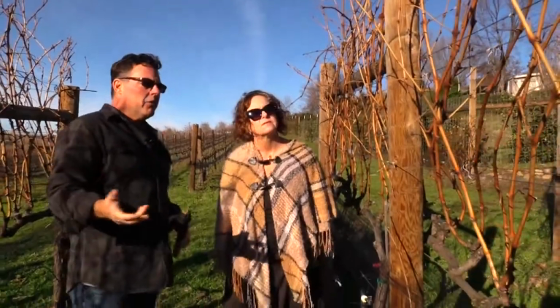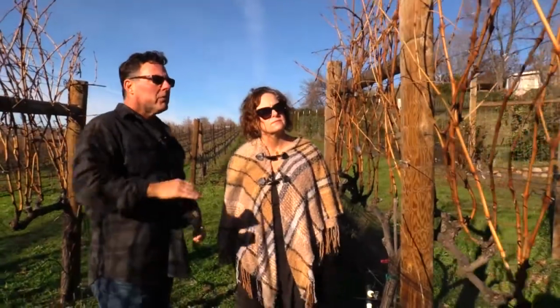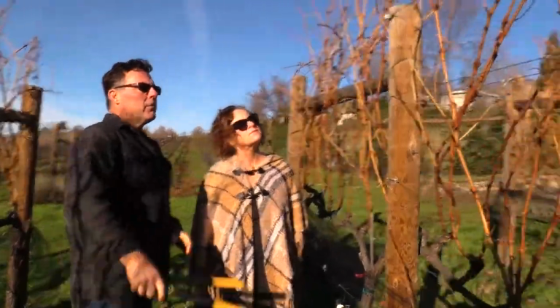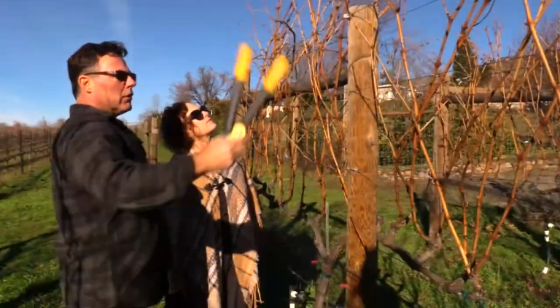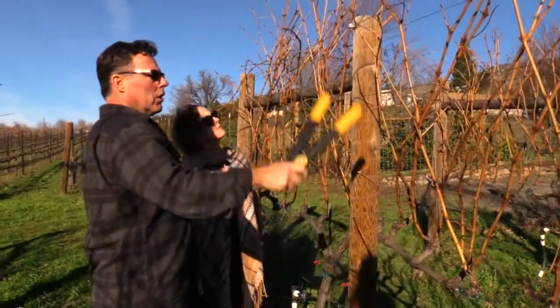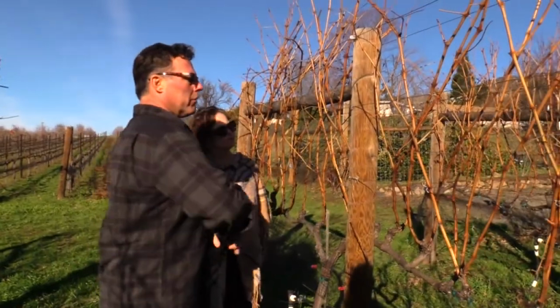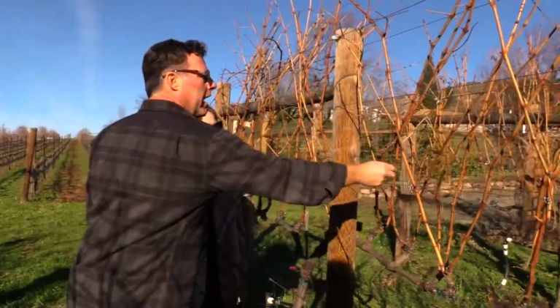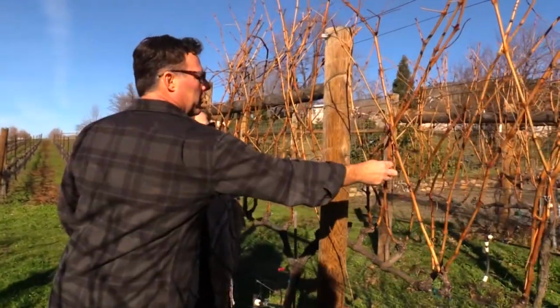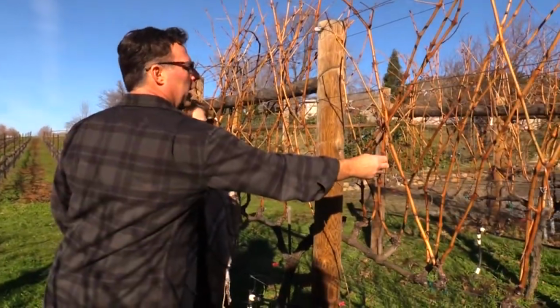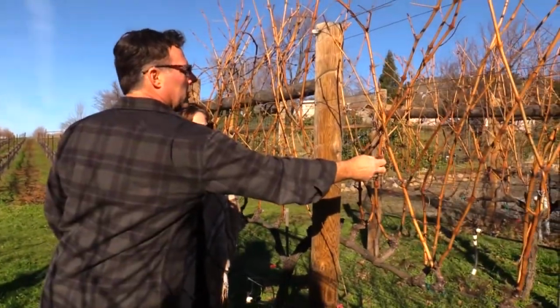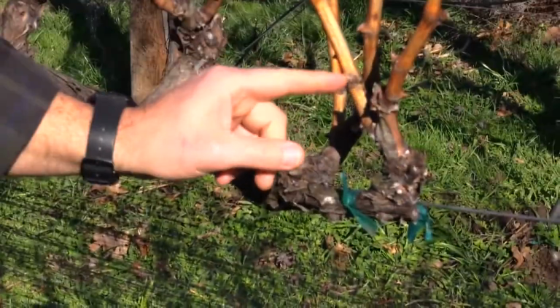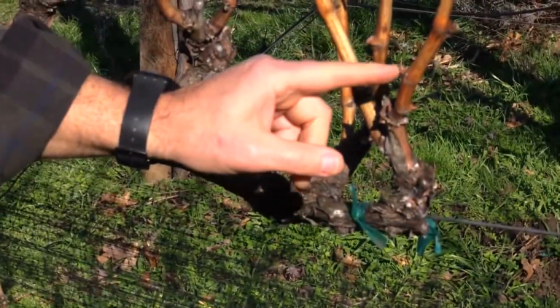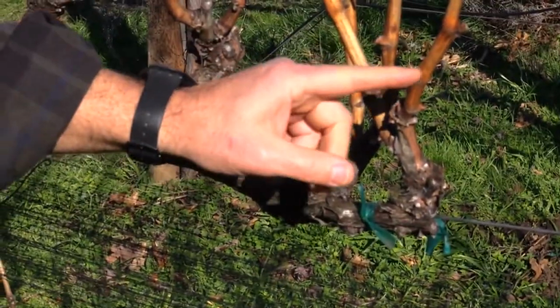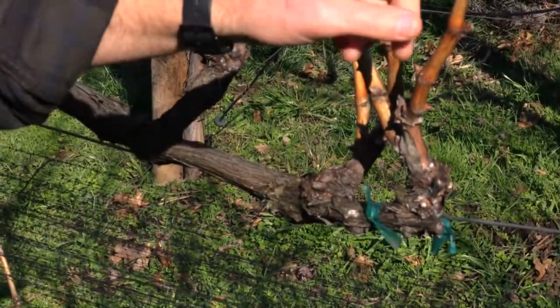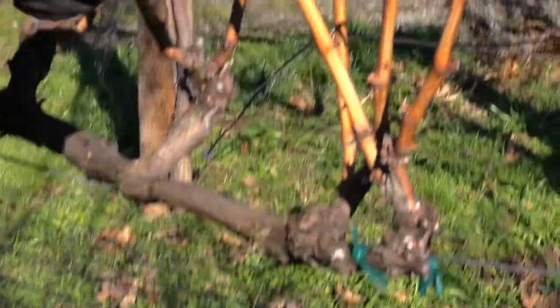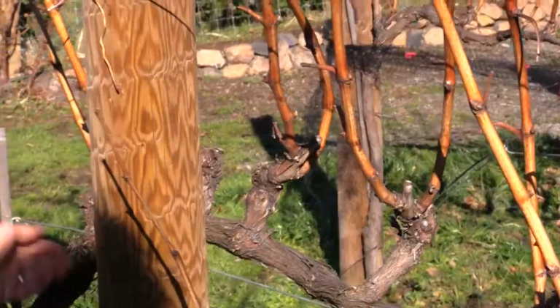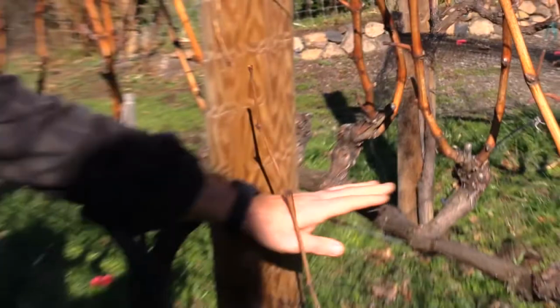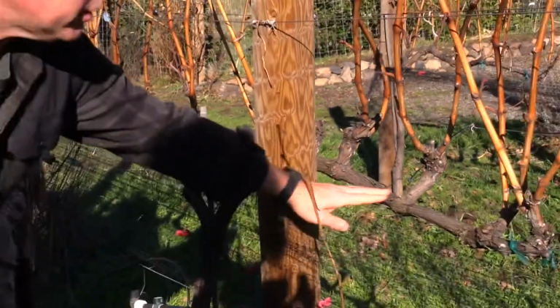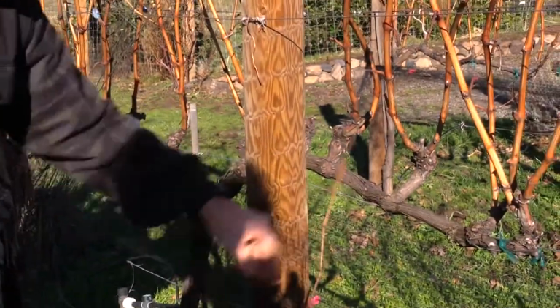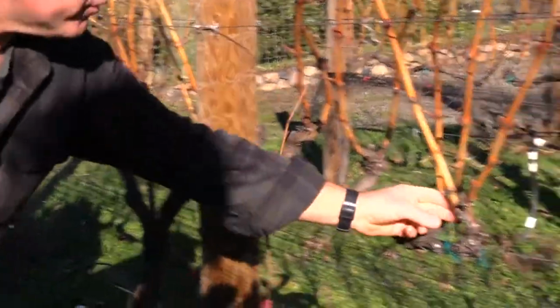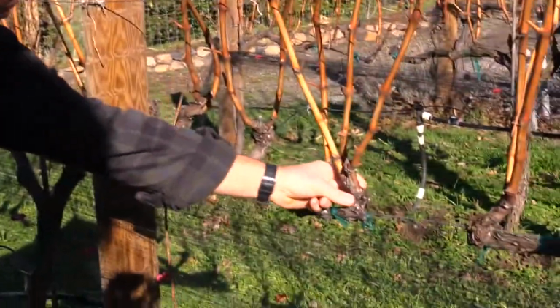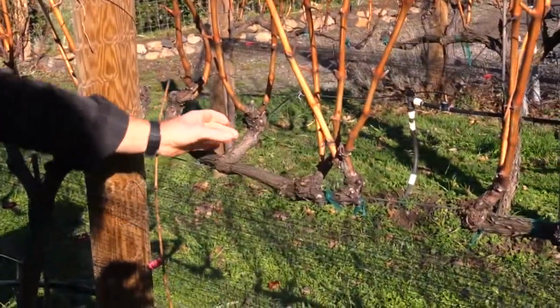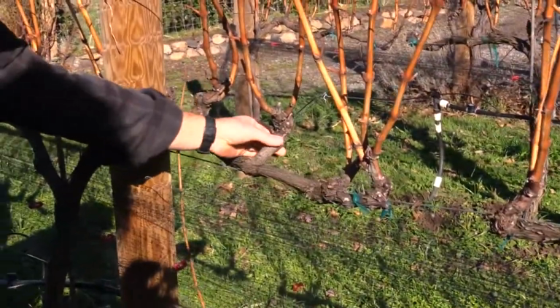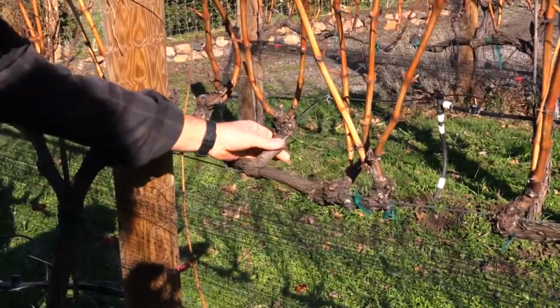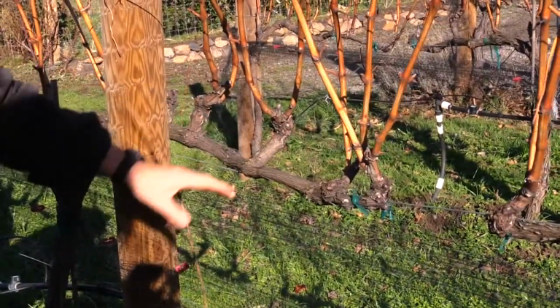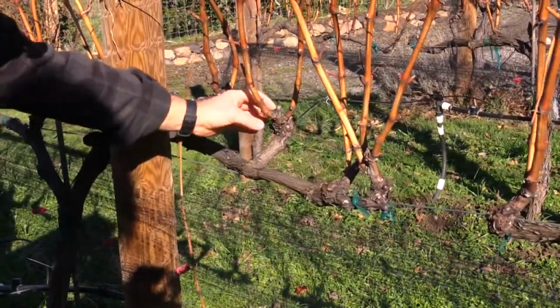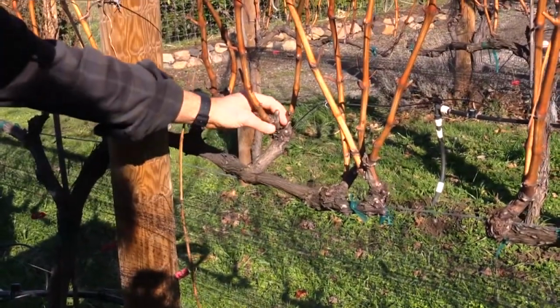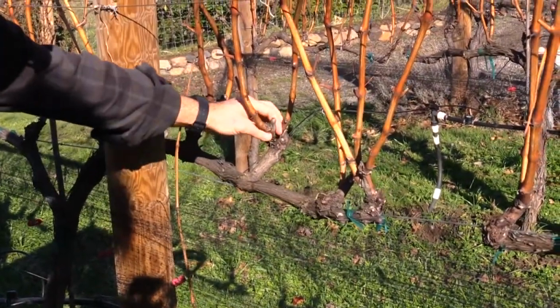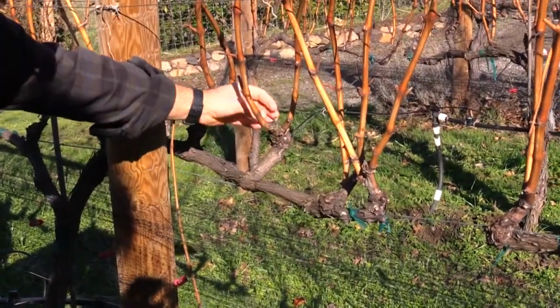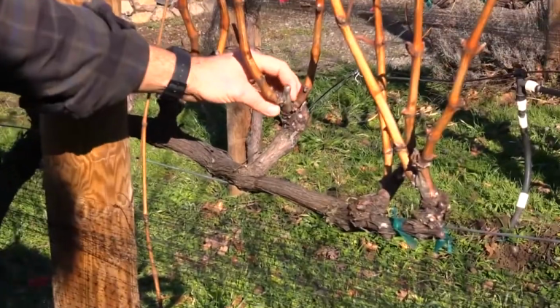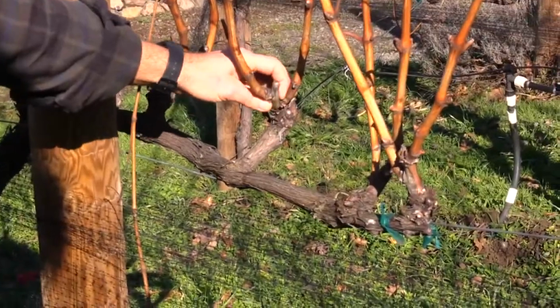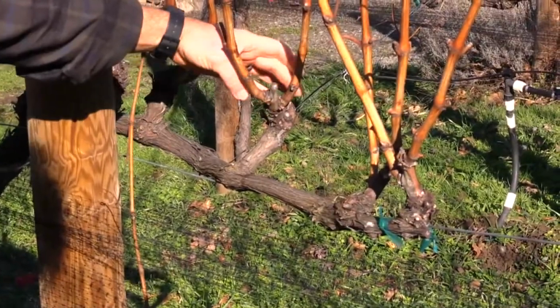In the dormancy, all the leaves are gone. These are canes, and these are the buds that will produce. This is a cordon and this is a spur — off of the spur becomes the shoots here.